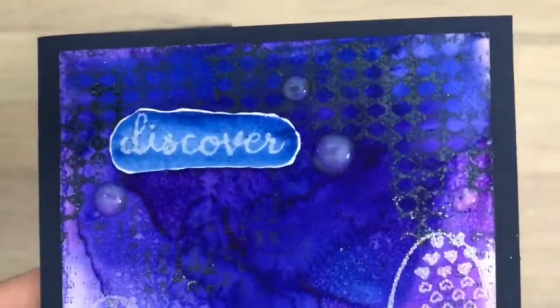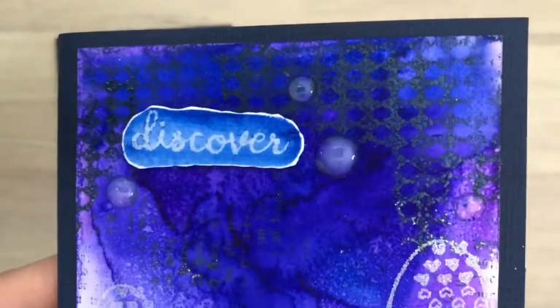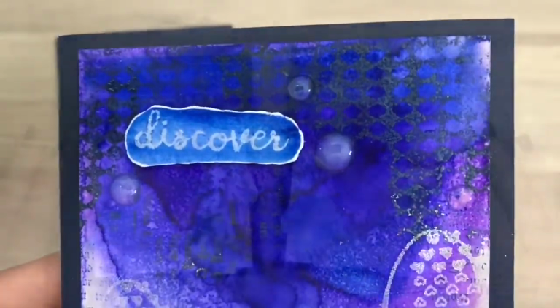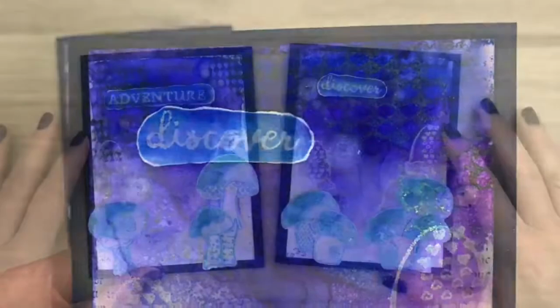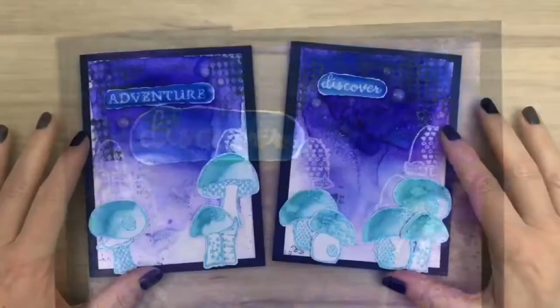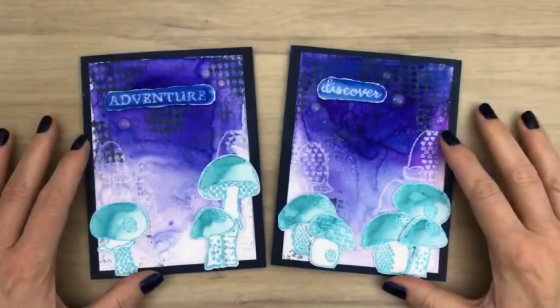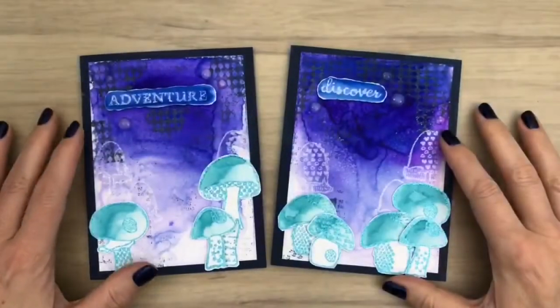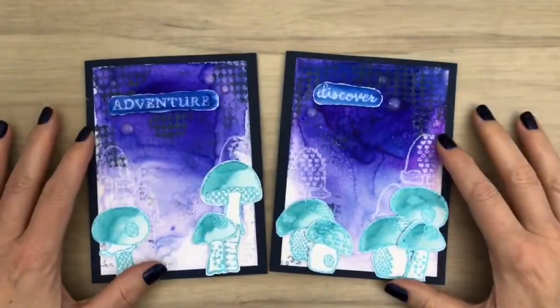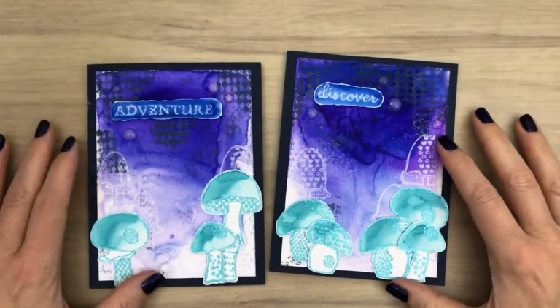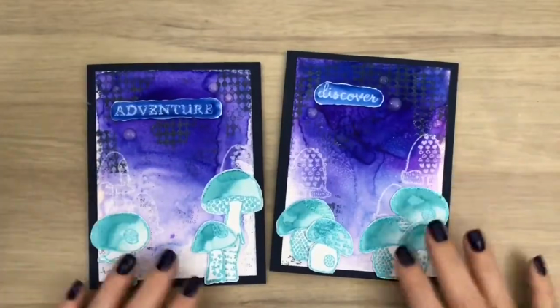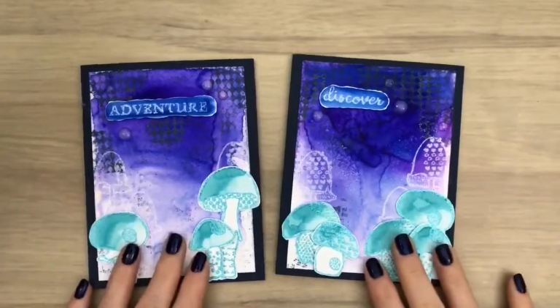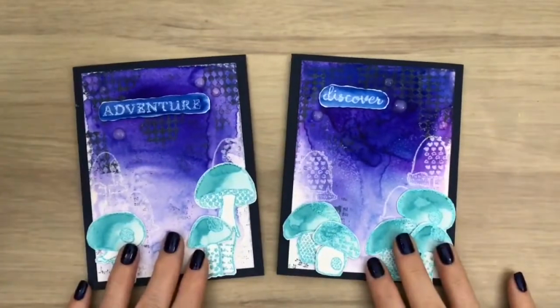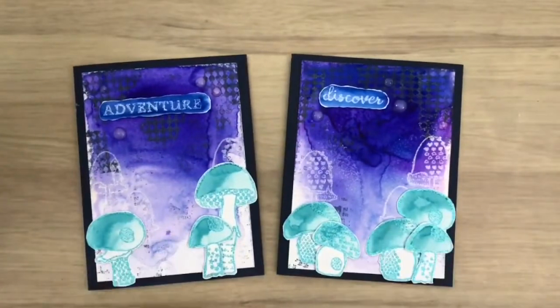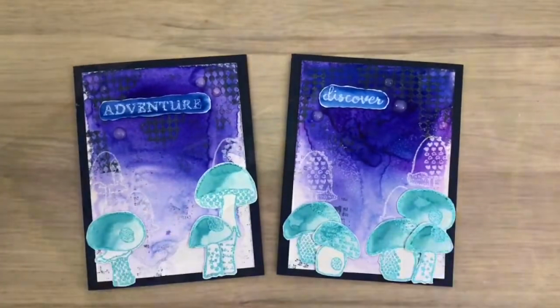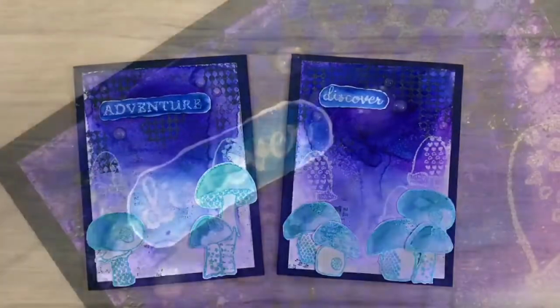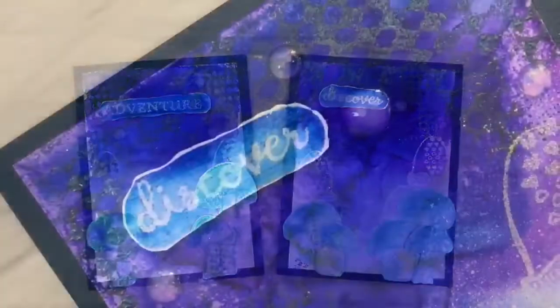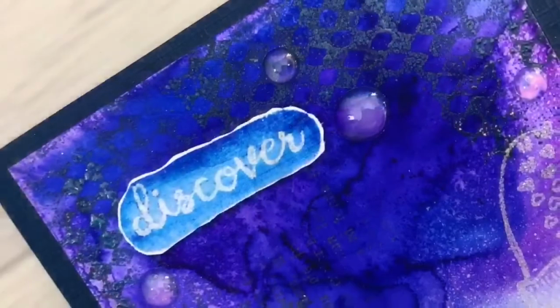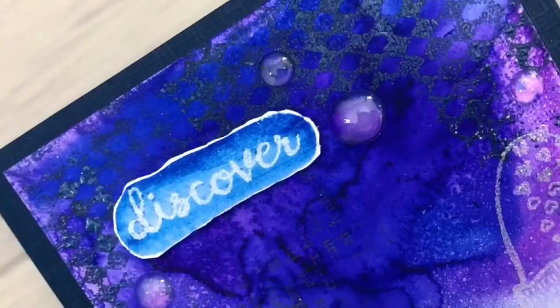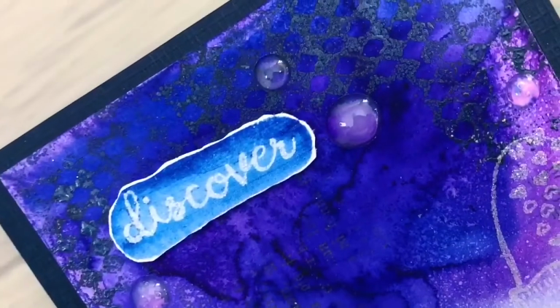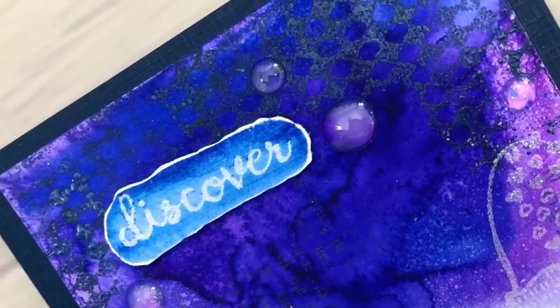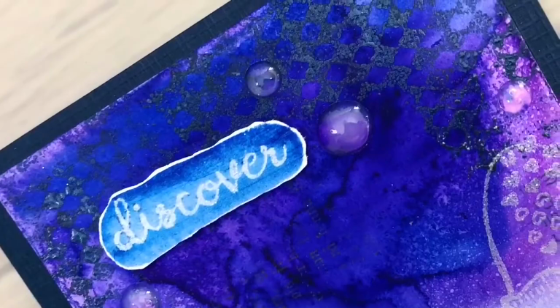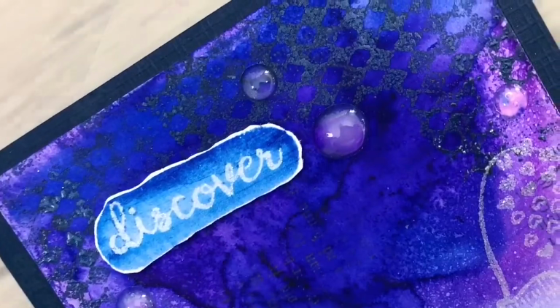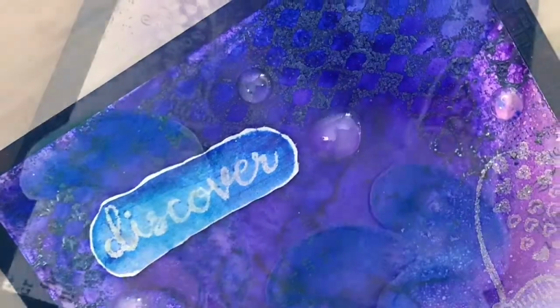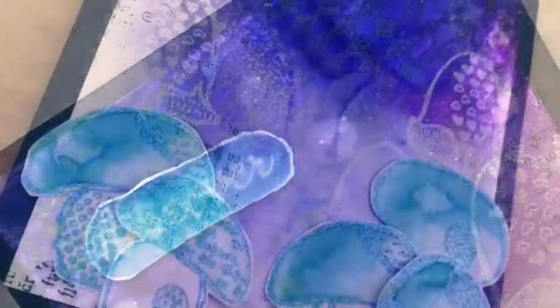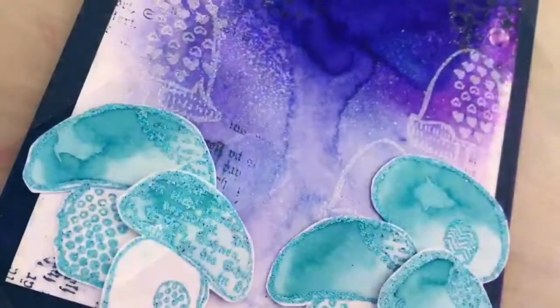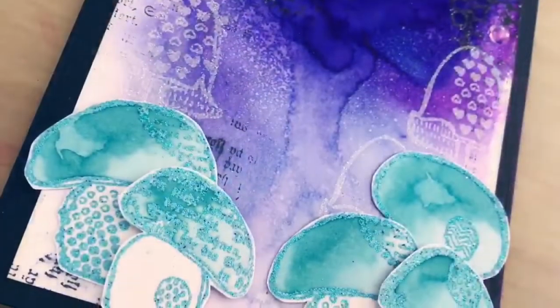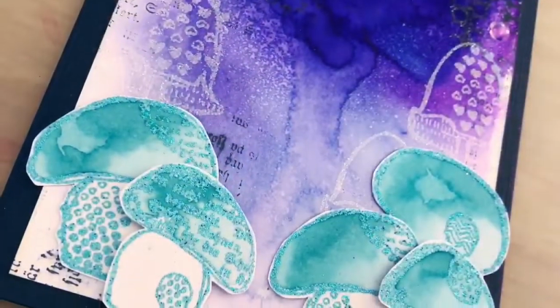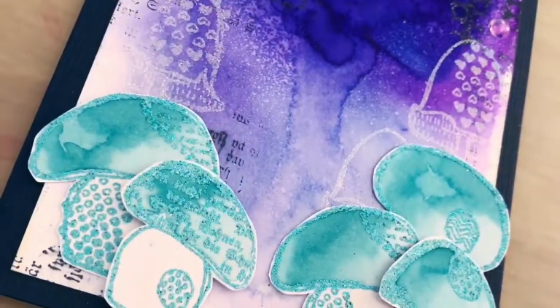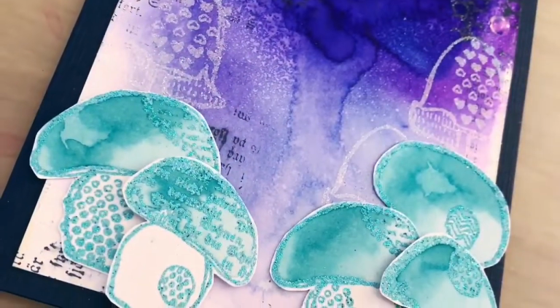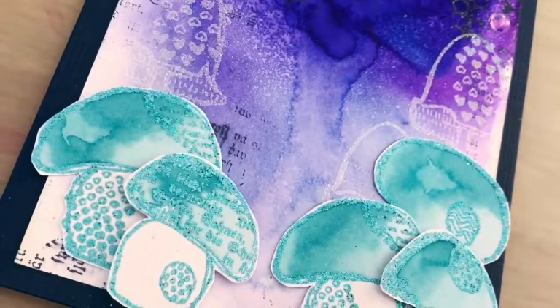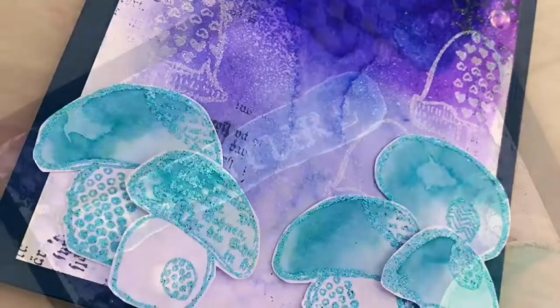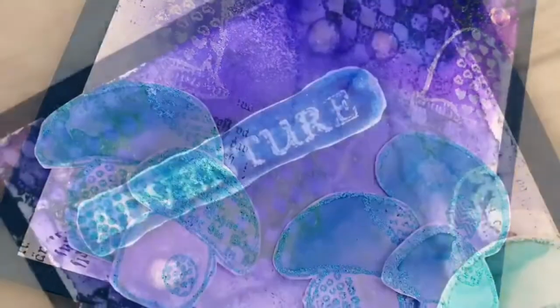So here are the finished cards. I hope you are inspired to get crafty with your favorite color. I hope you liked the video — don't forget to like, share and subscribe.